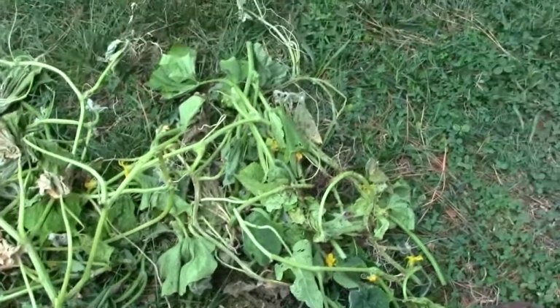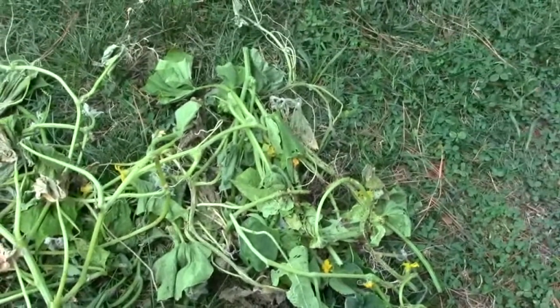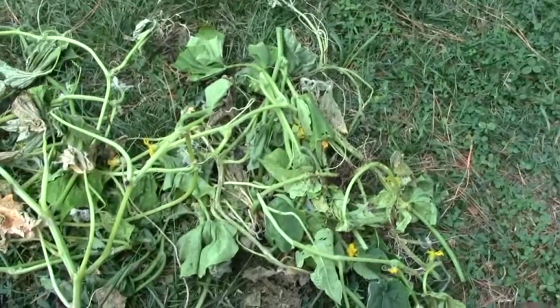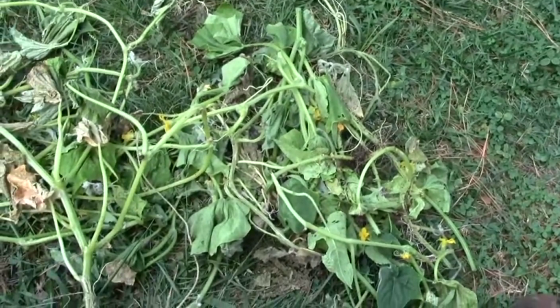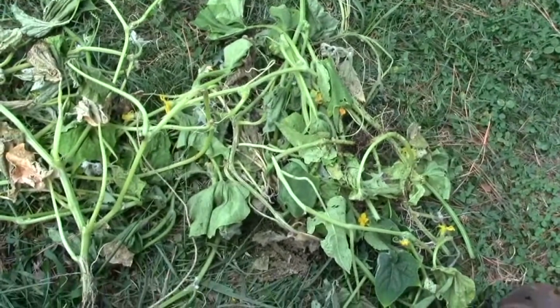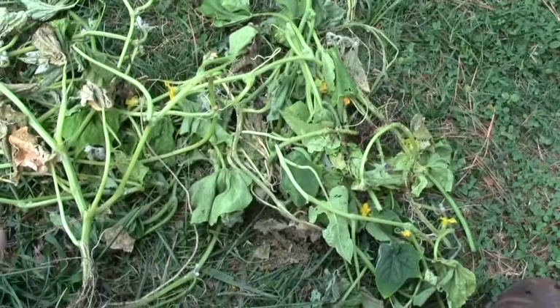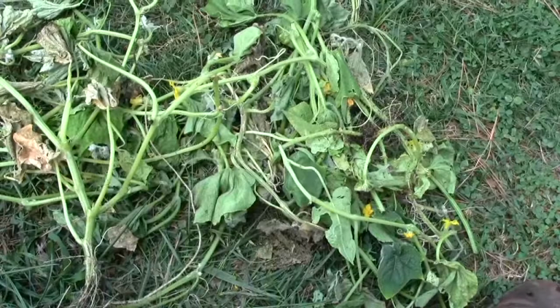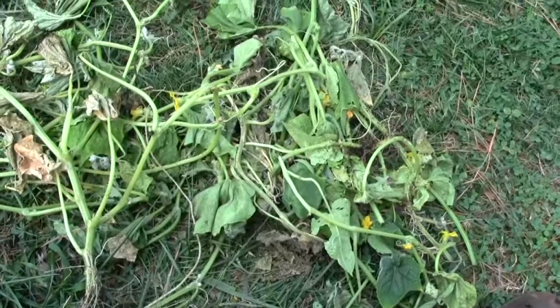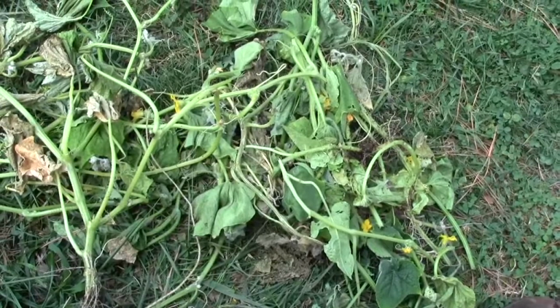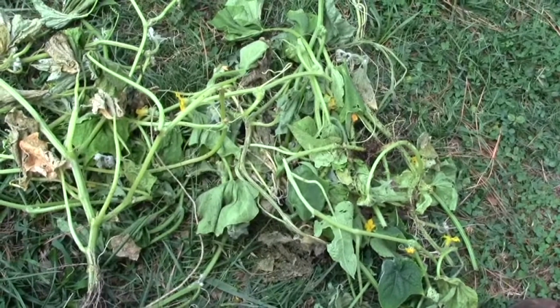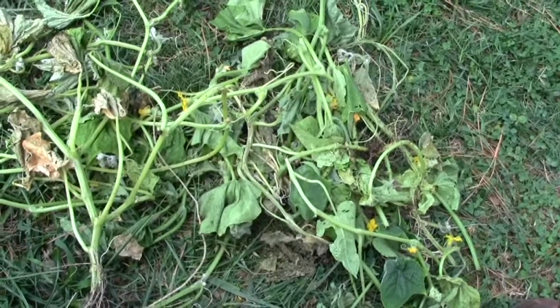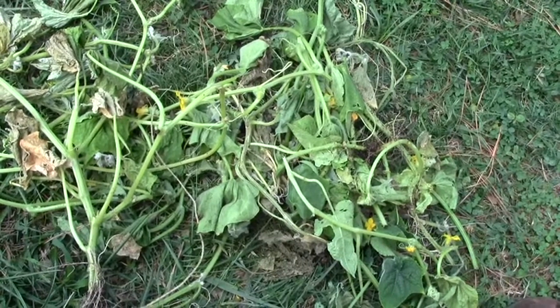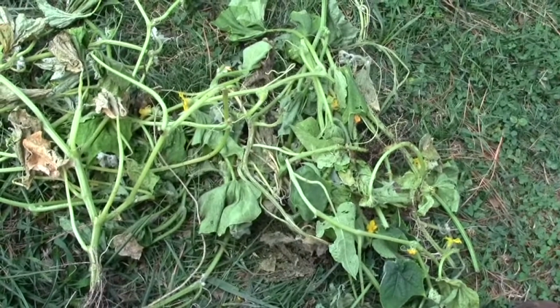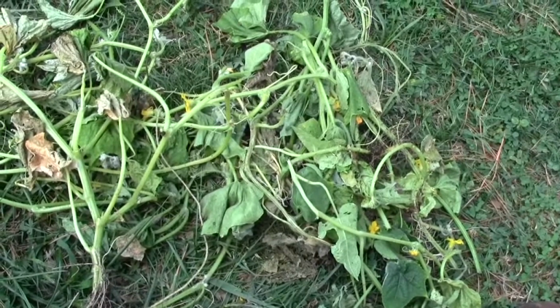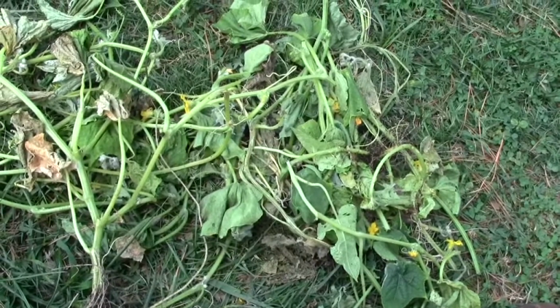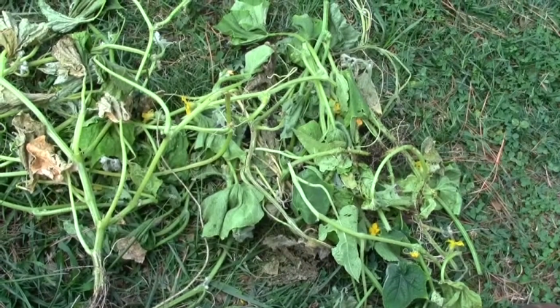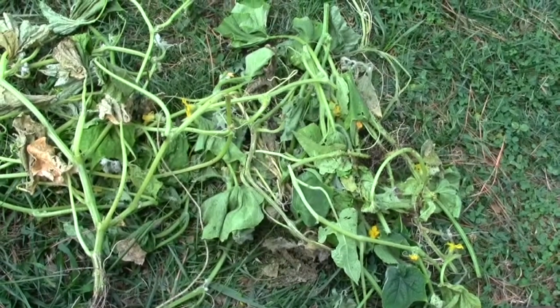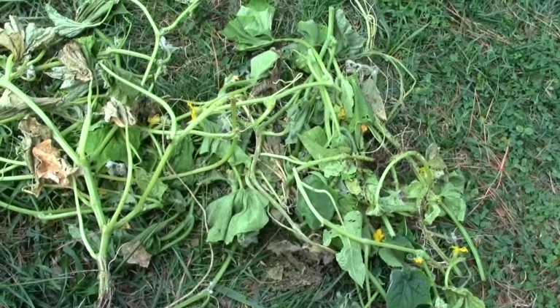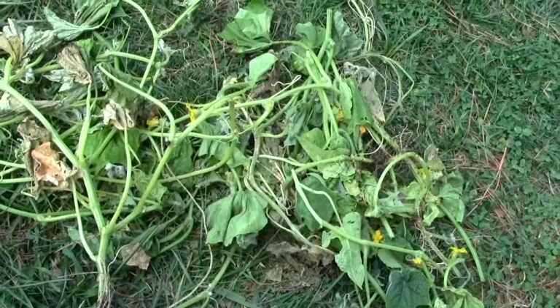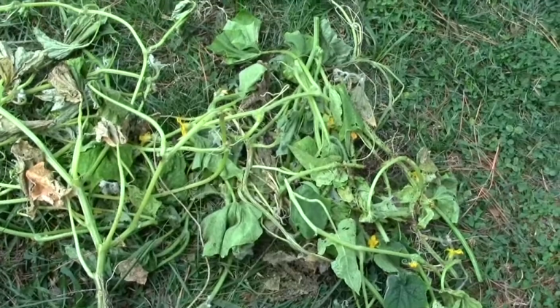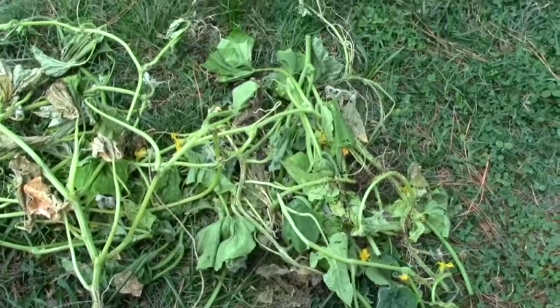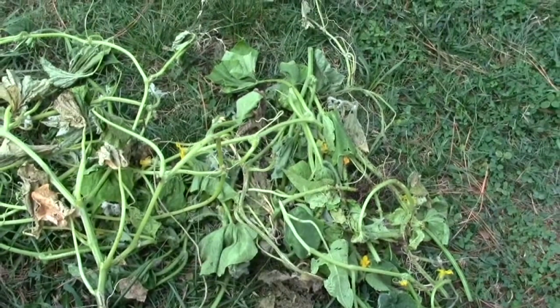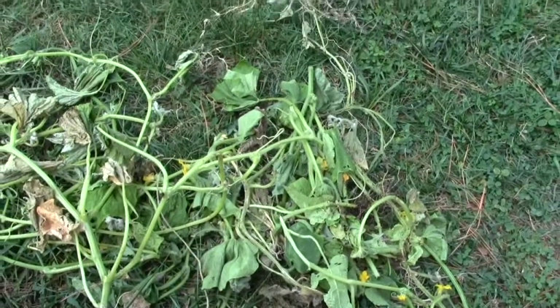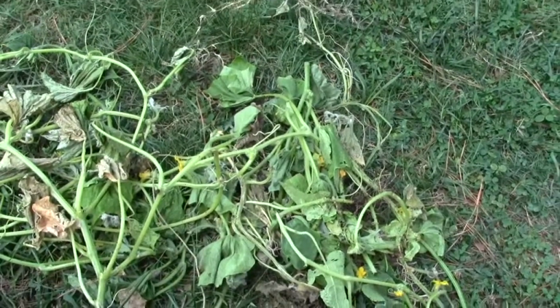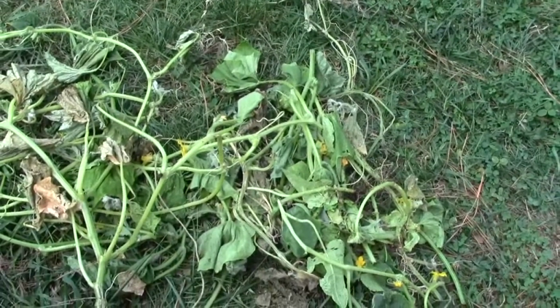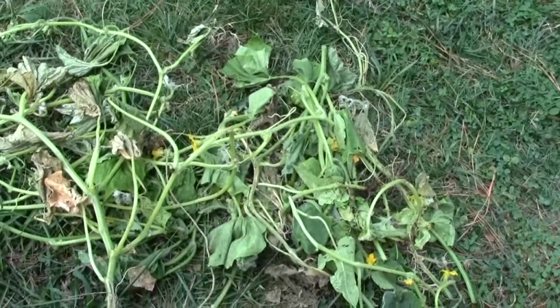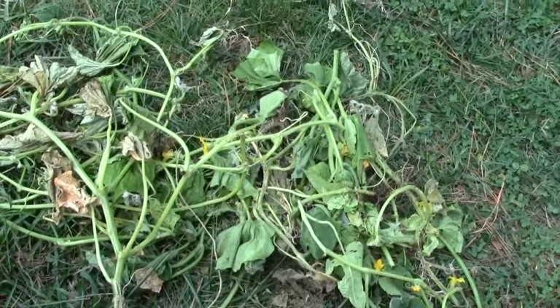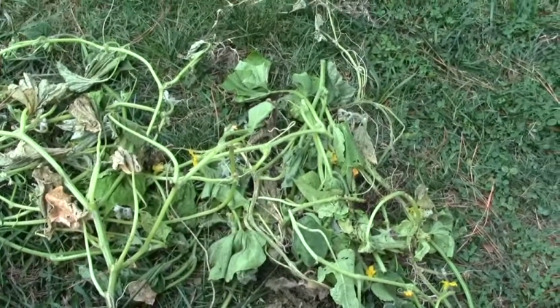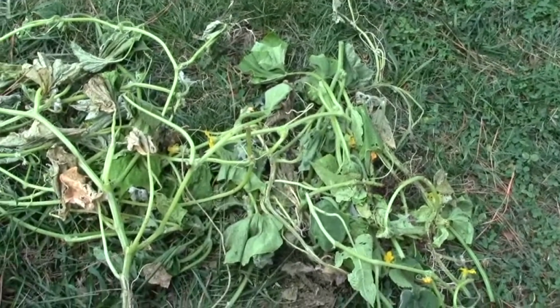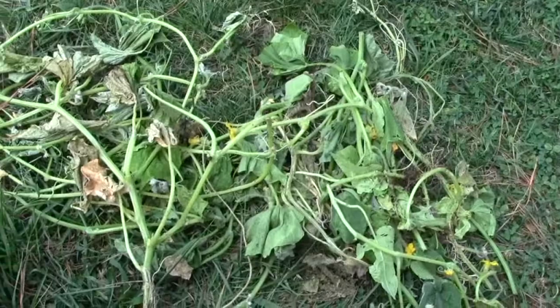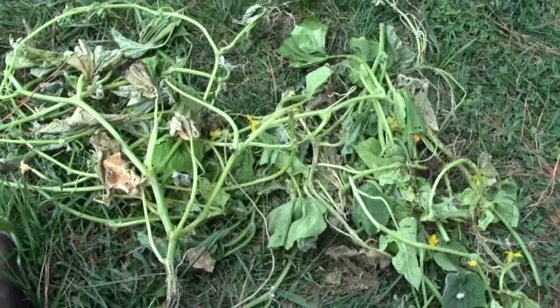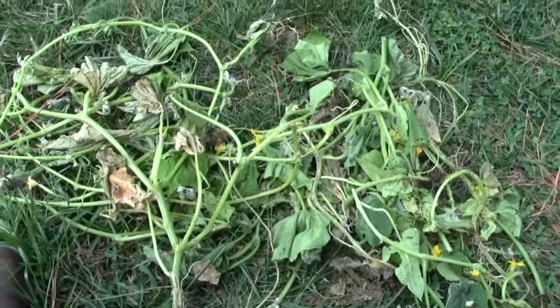My pruning snippers that I cut this off with — soak them in a 10% bleach solution or wipe the blades down with alcohol. So if I happen to cut something off somewhere else, it won't transfer the disease.